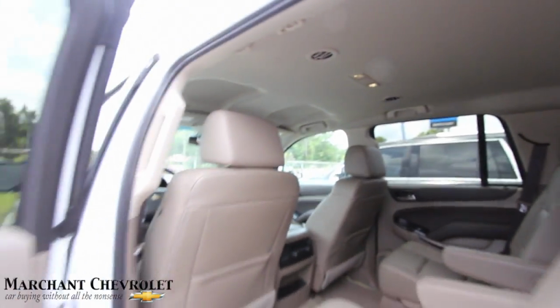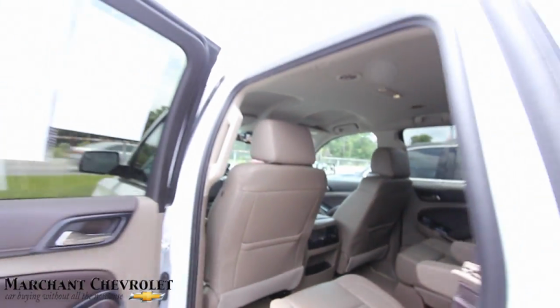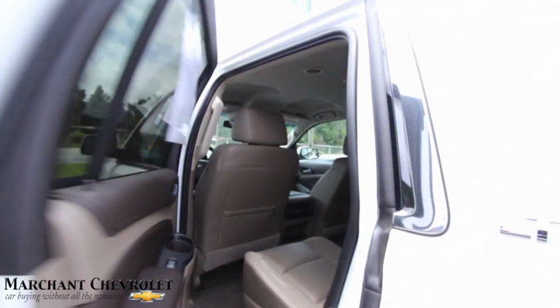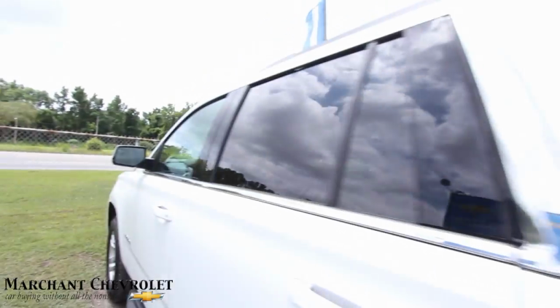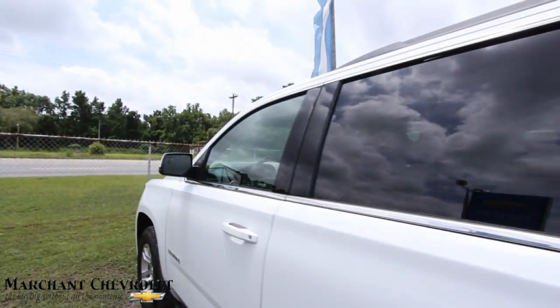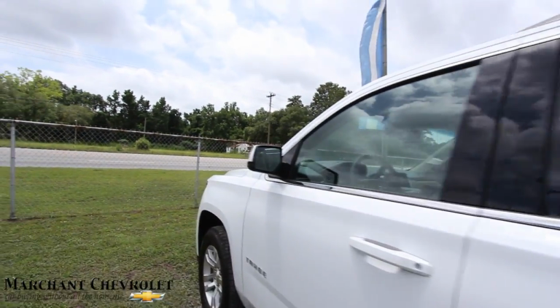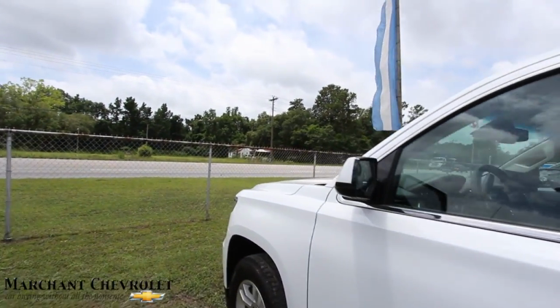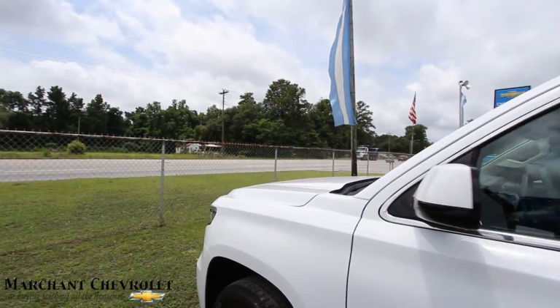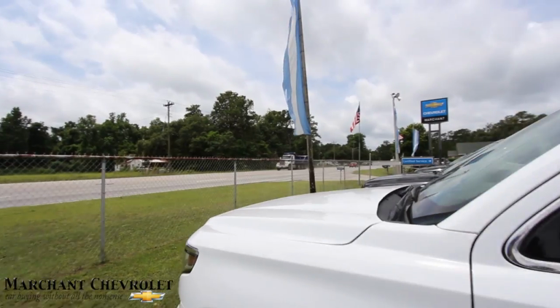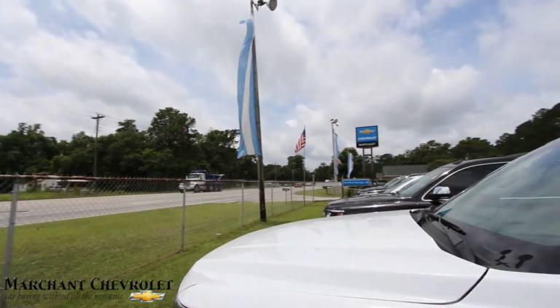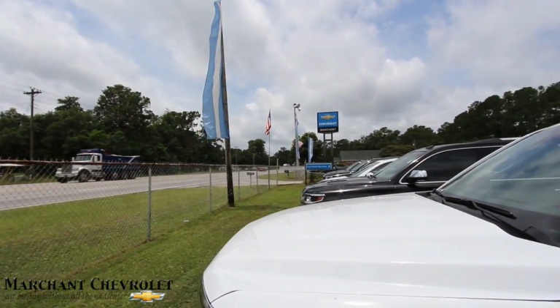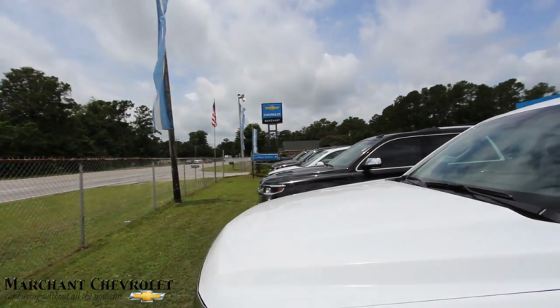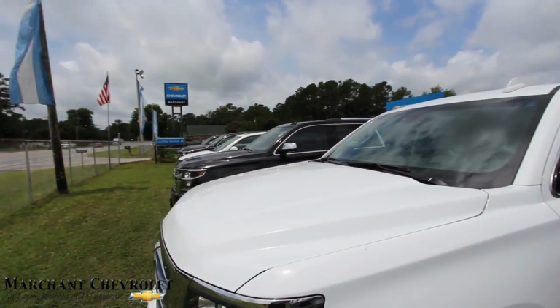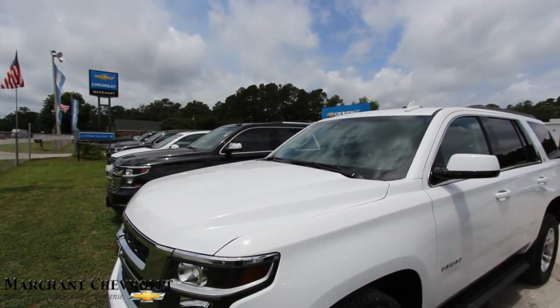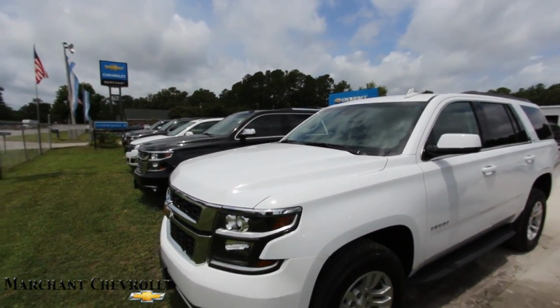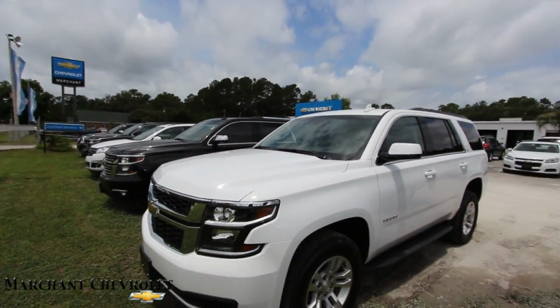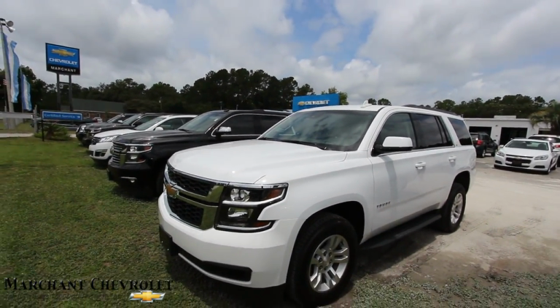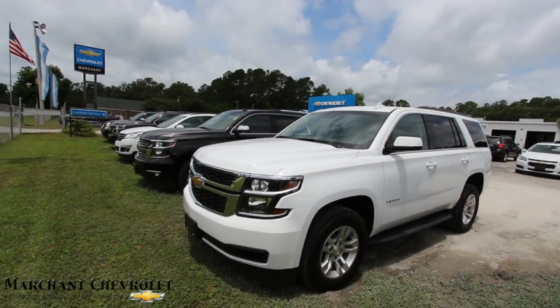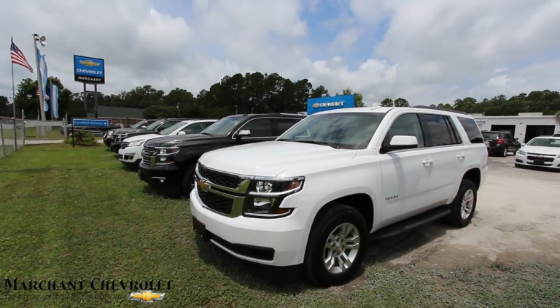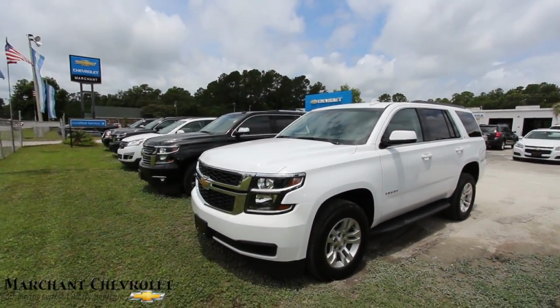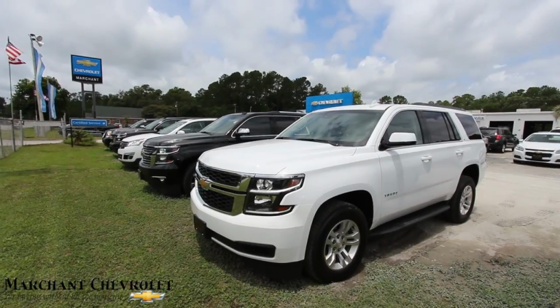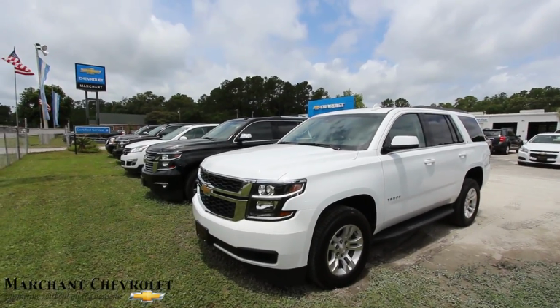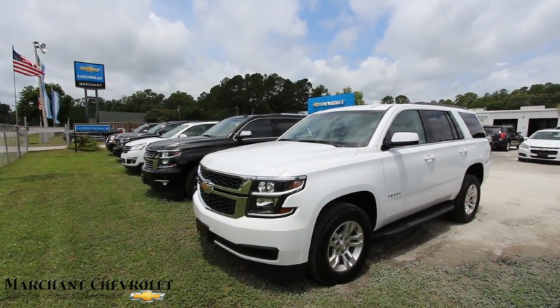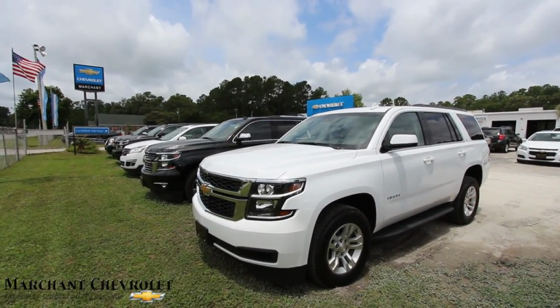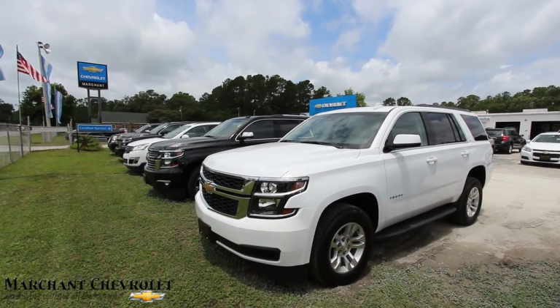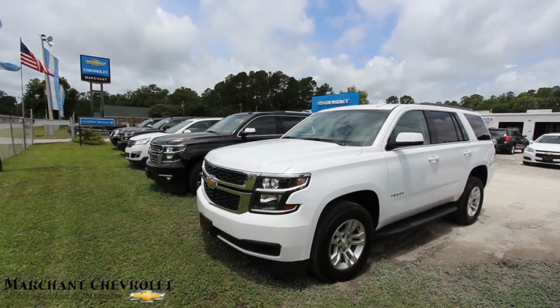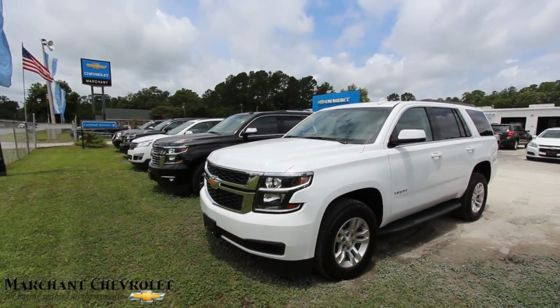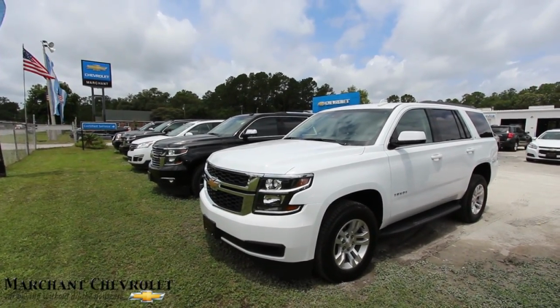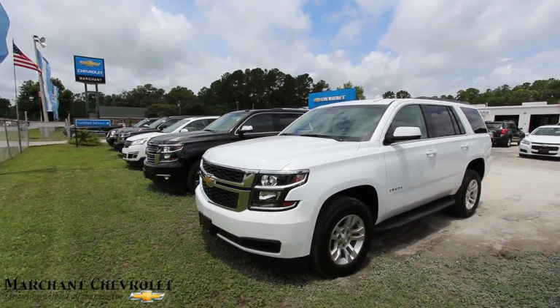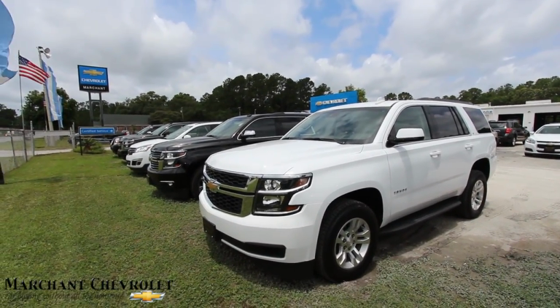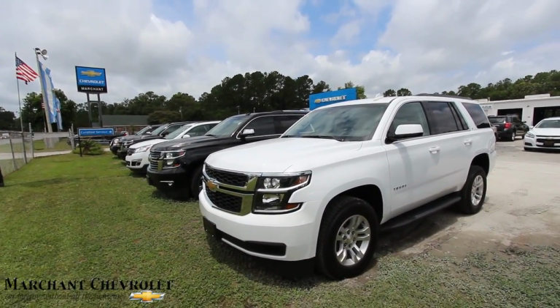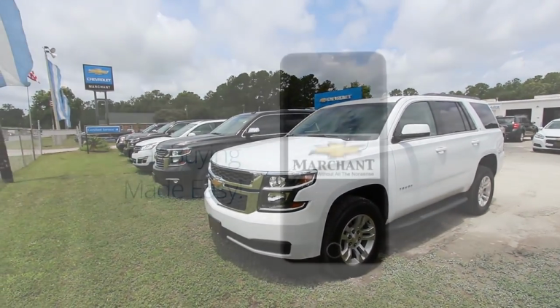Very nice car at Marchant Chevrolet. Marchant Chevy is located in Ravenel, South Carolina, just 15 minutes down the highway from Charleston by the Citadel Mall. We'll see you soon — have a great day, thanks for watching the video with us.